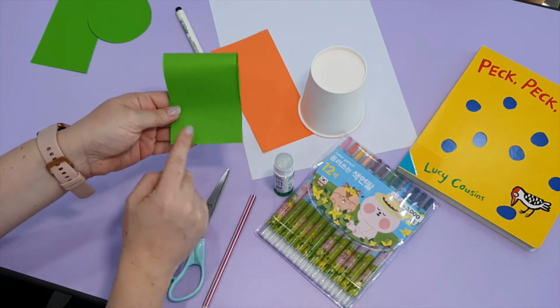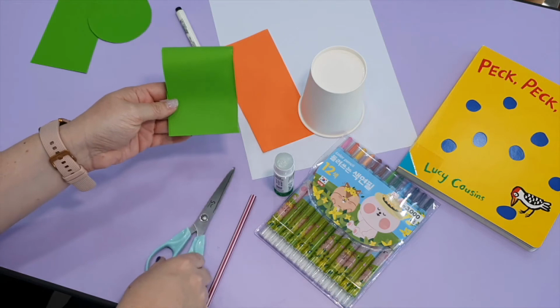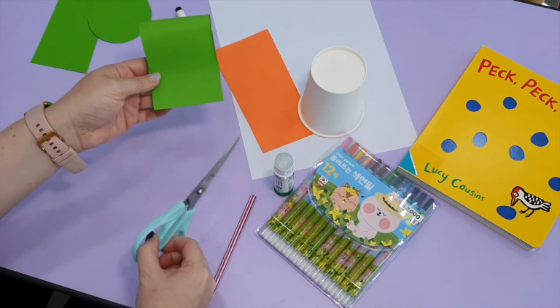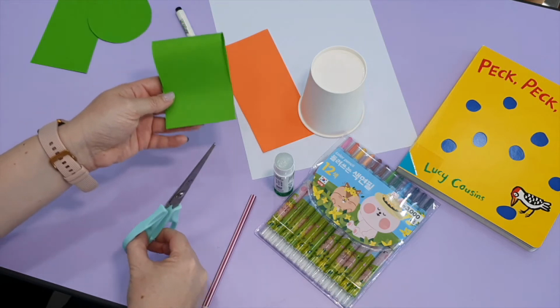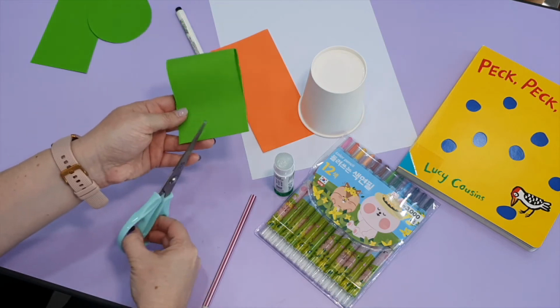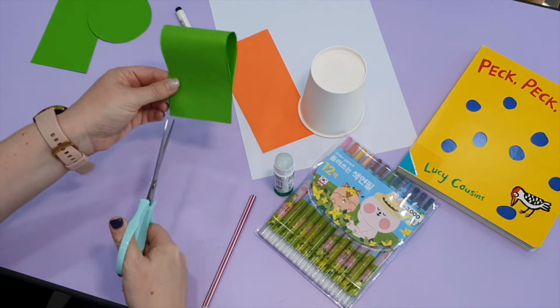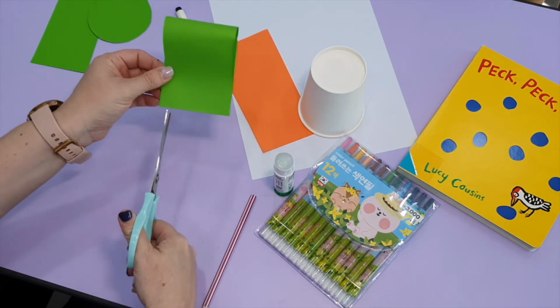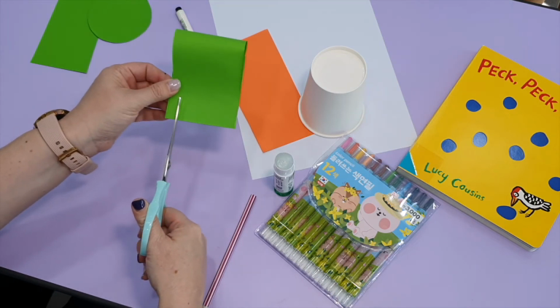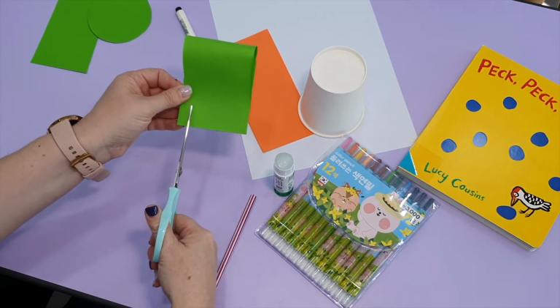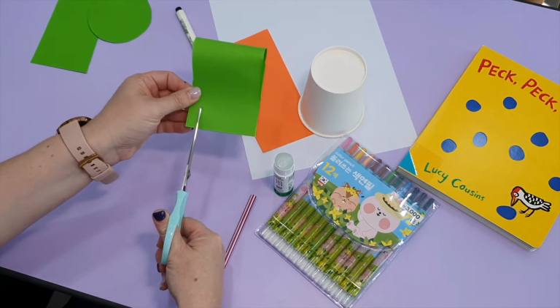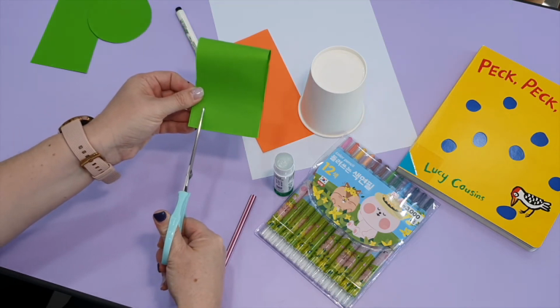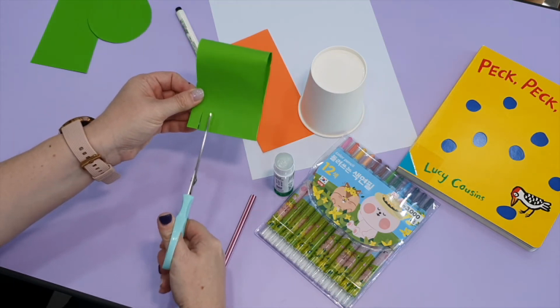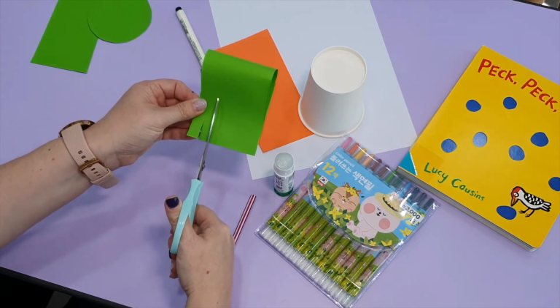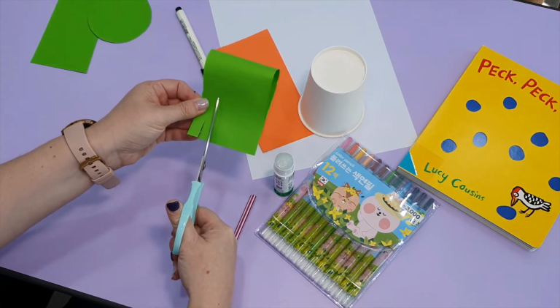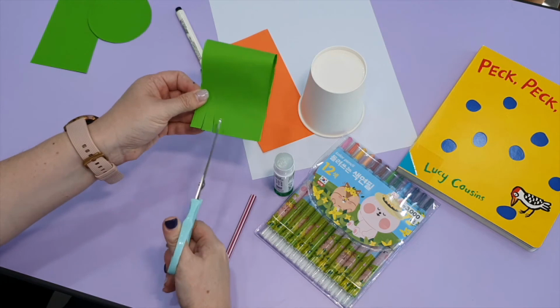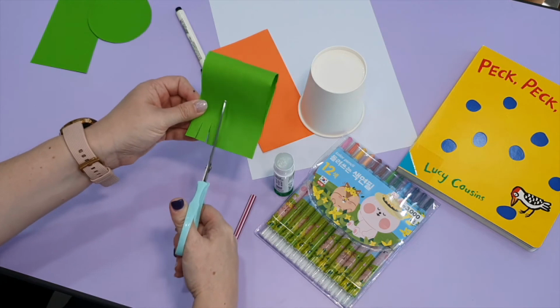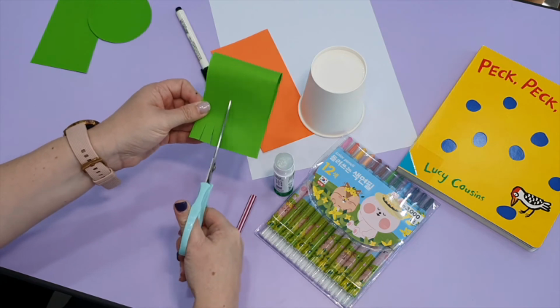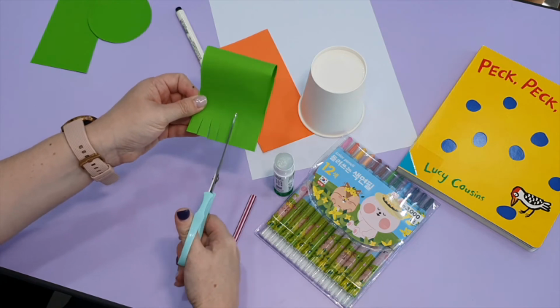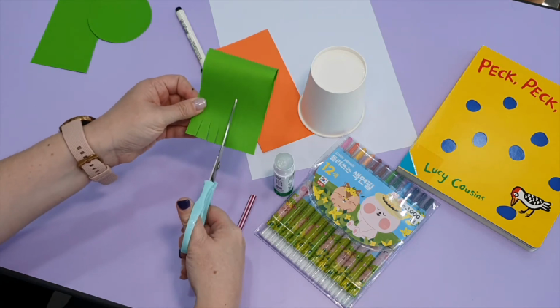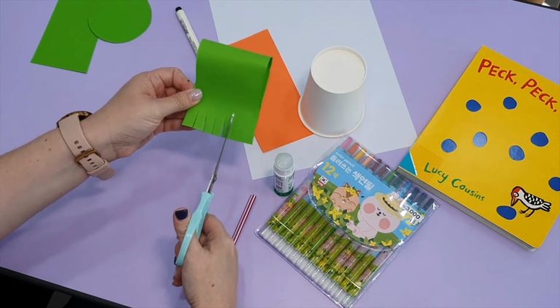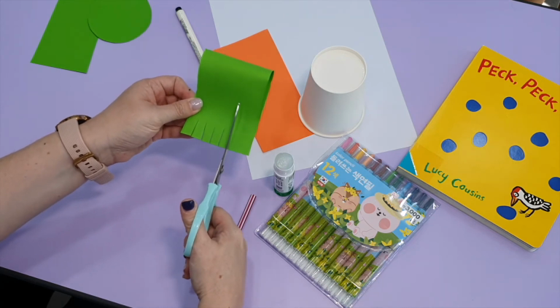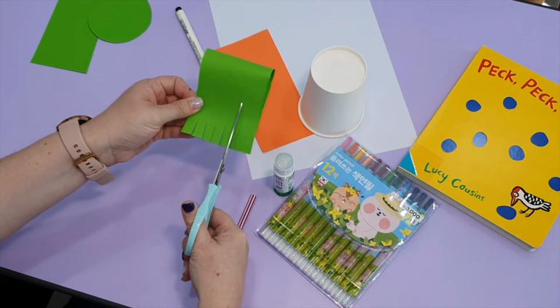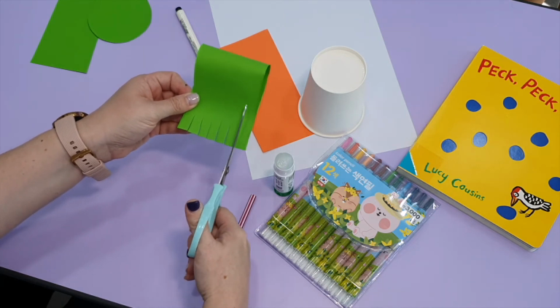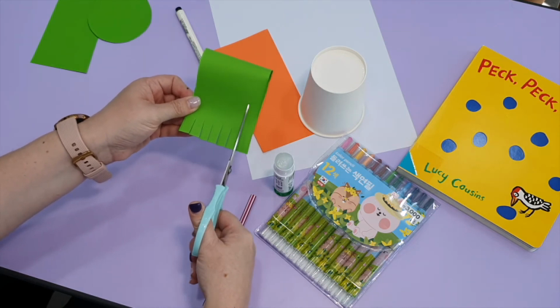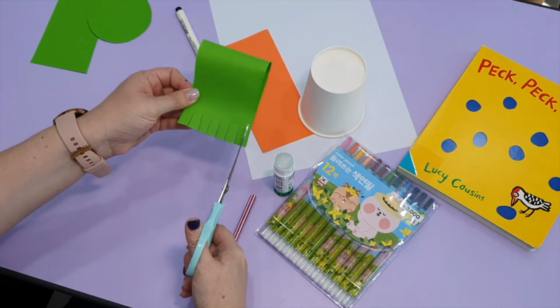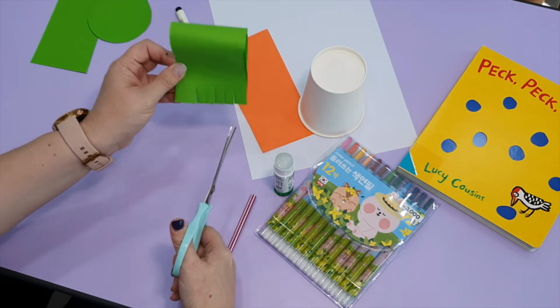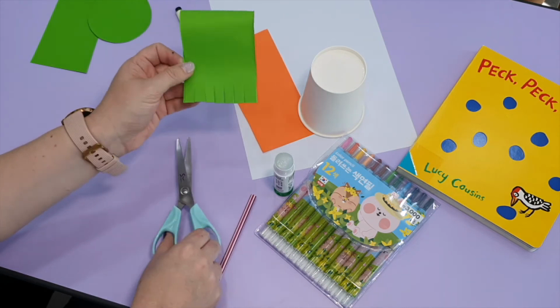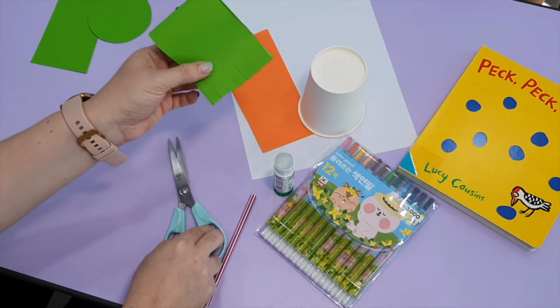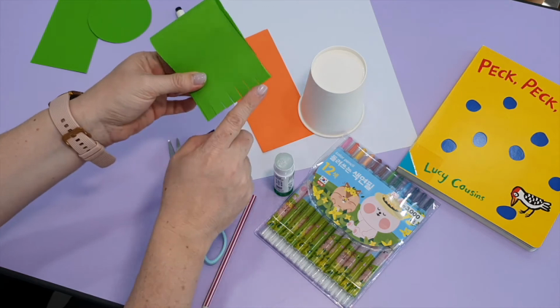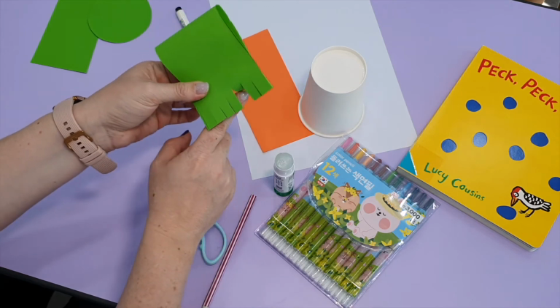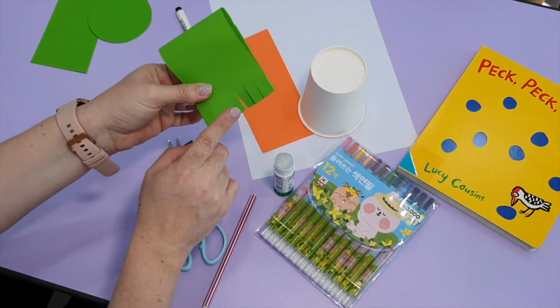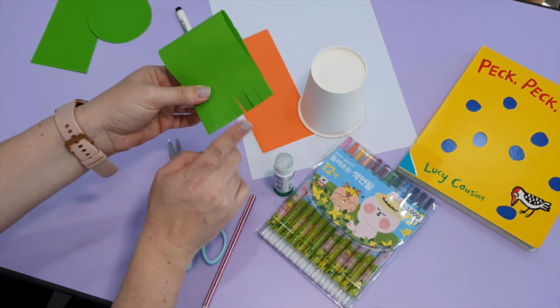Then we're going to take our scissors and cut — cut, cut, cut — and make some fringe for the tail.